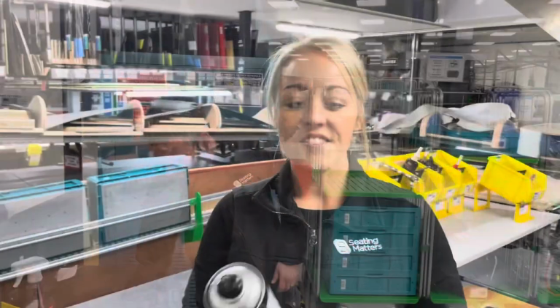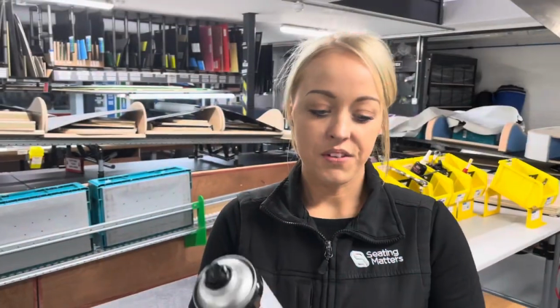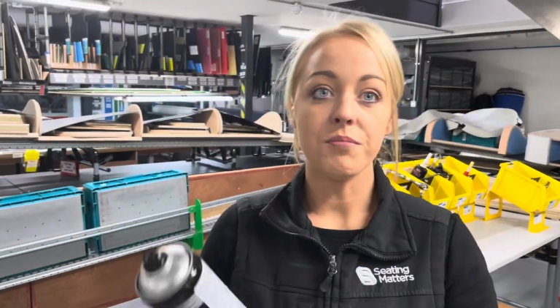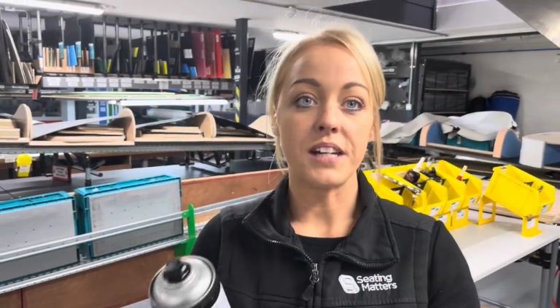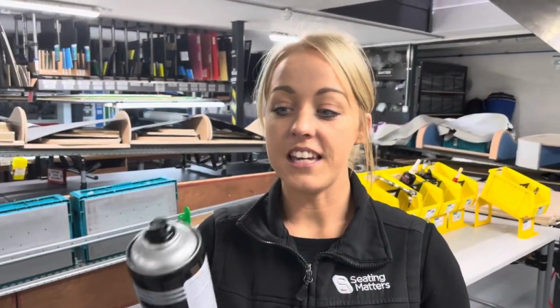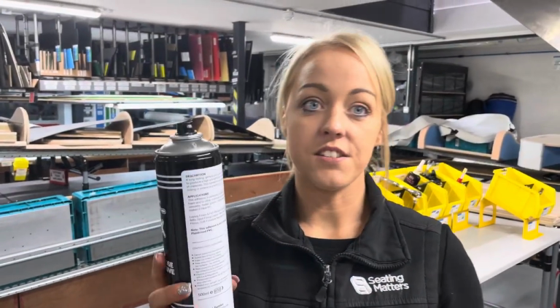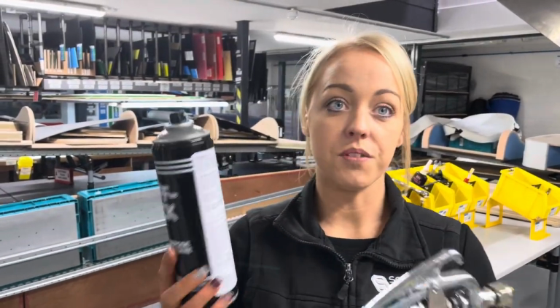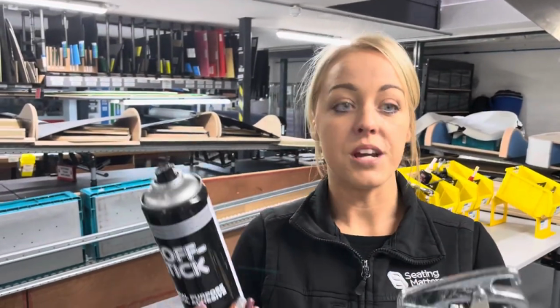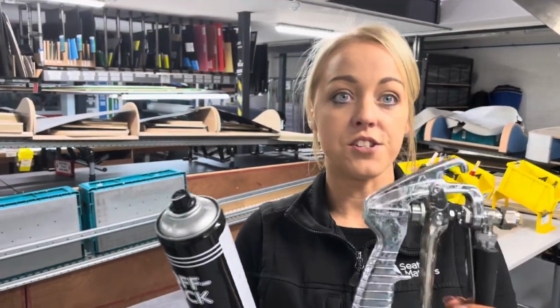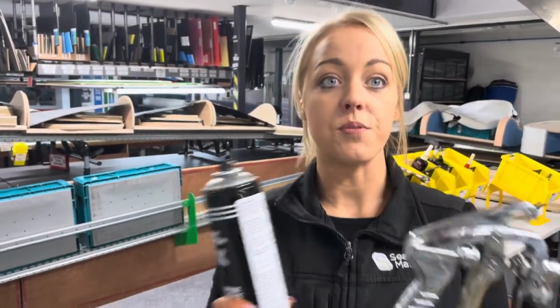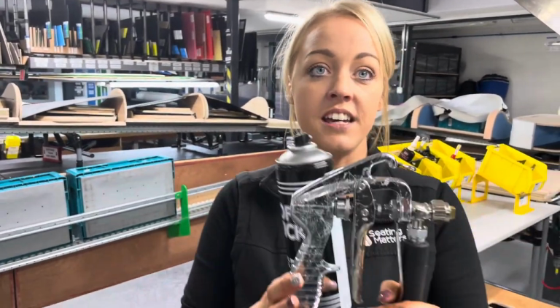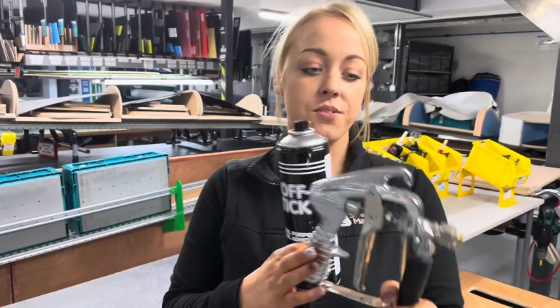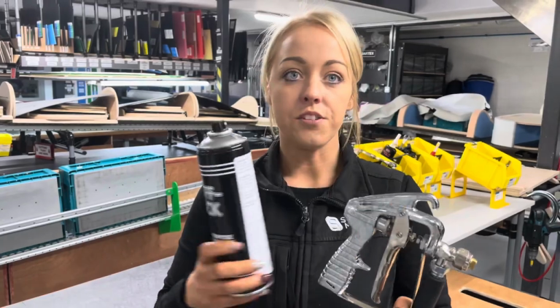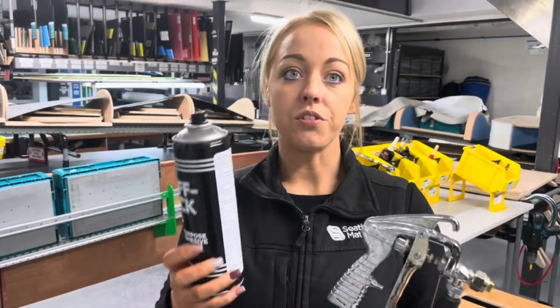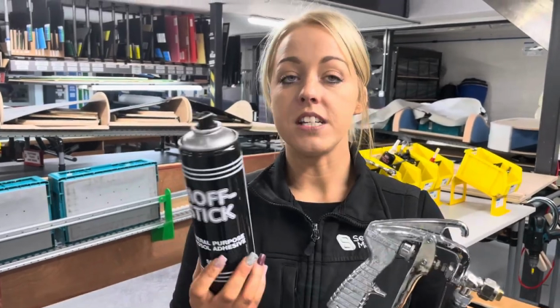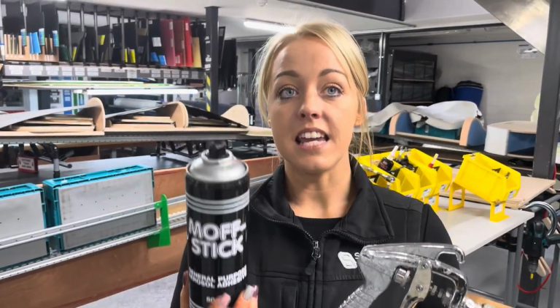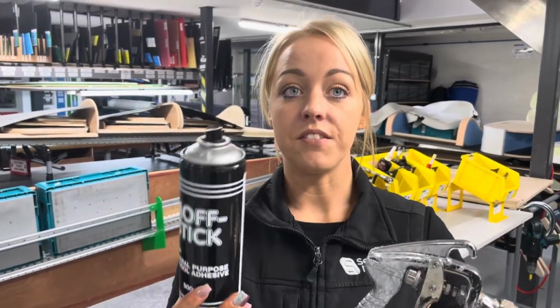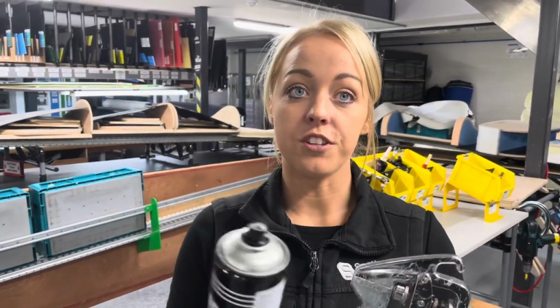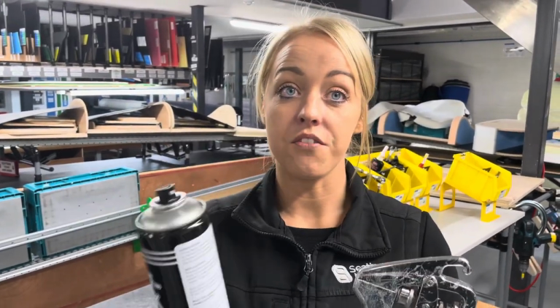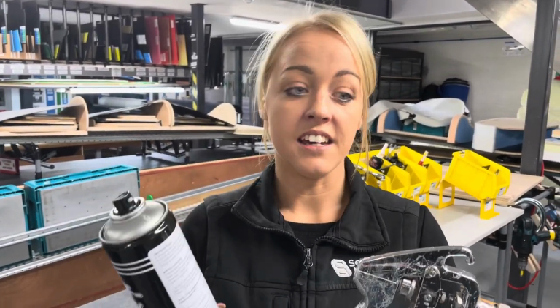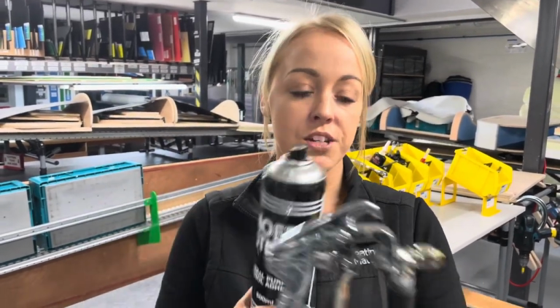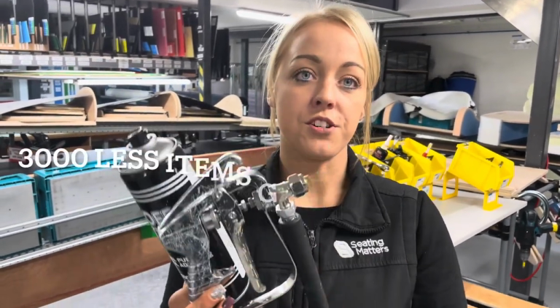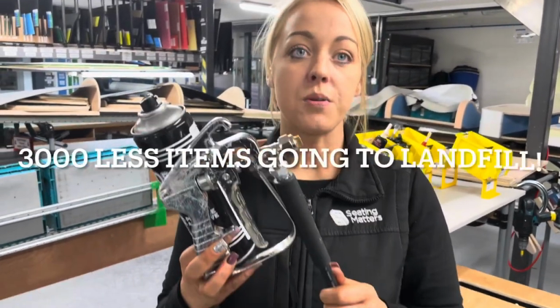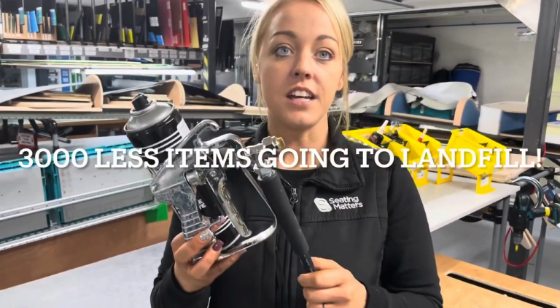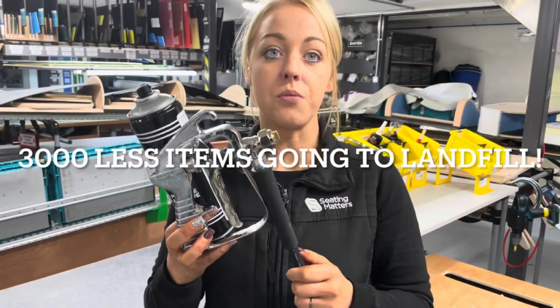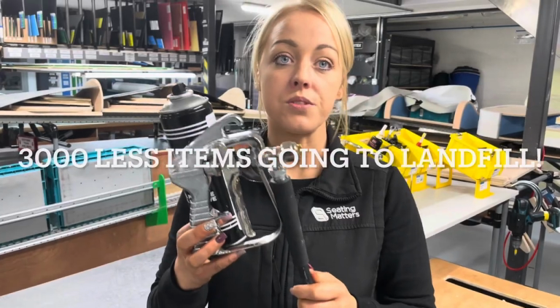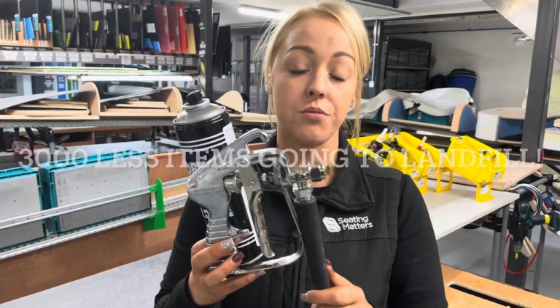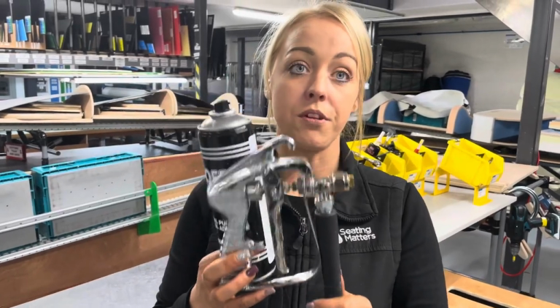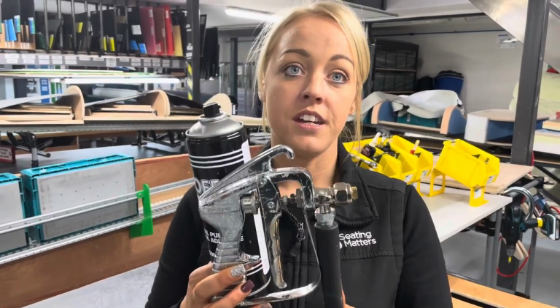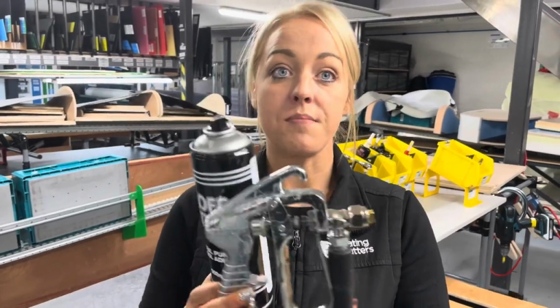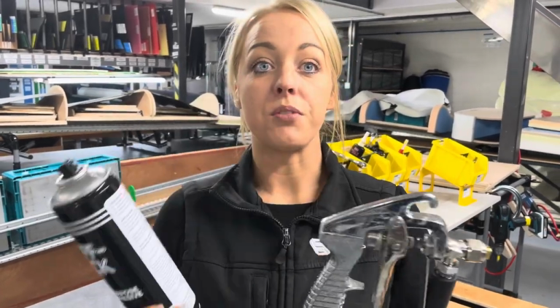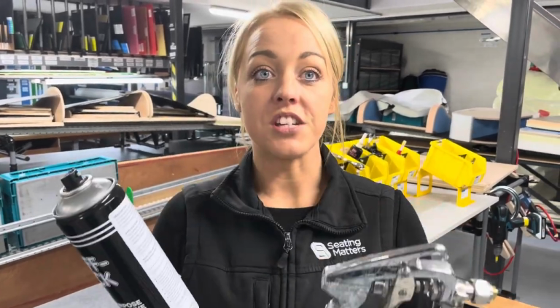A favourite improvement for 2022 is changing from spray cans to a spray gun. Previously, the team was going through 15 spray cans a day and having to restock them every day. Now with the spray gun, it's only one refill a day — or even one a month.